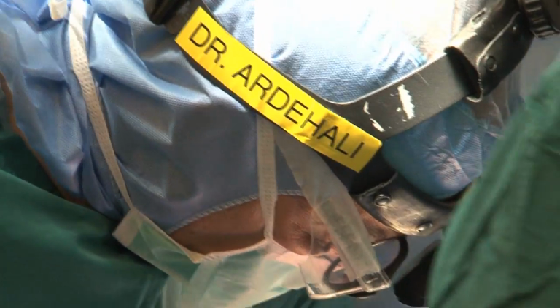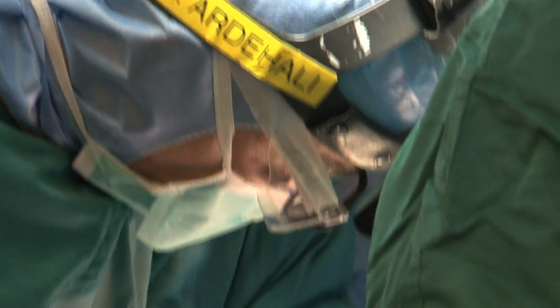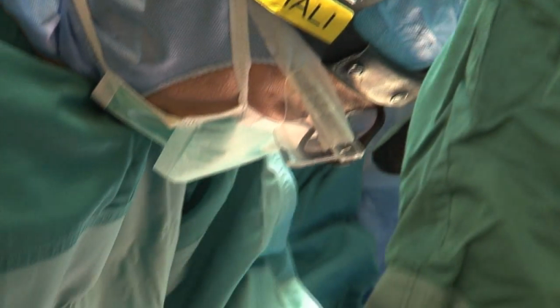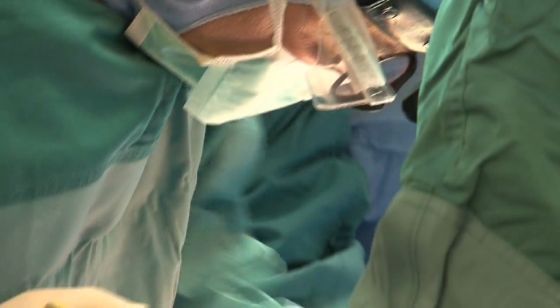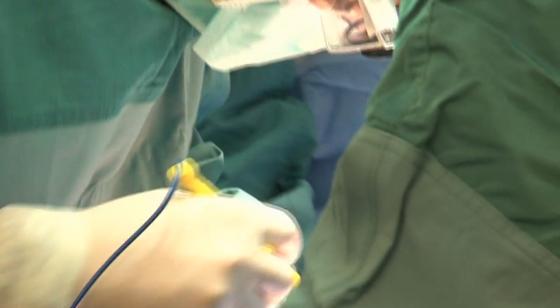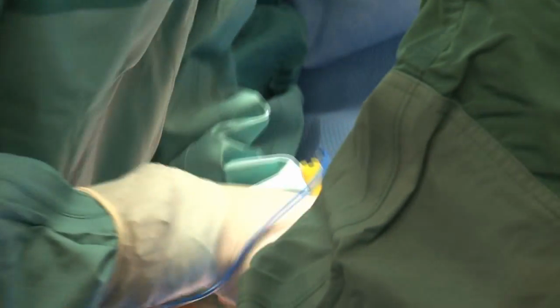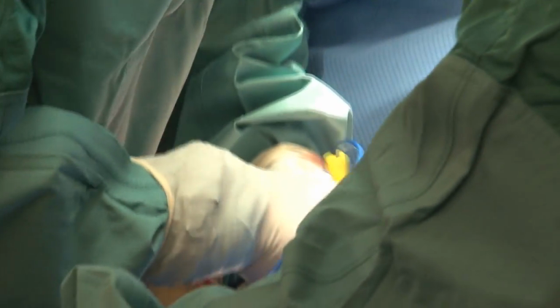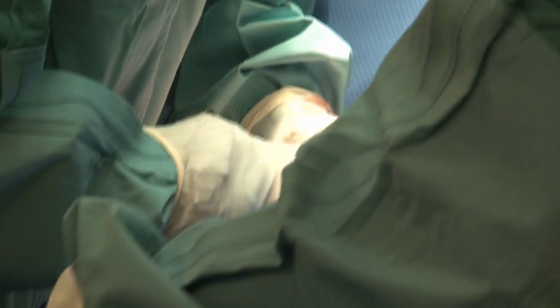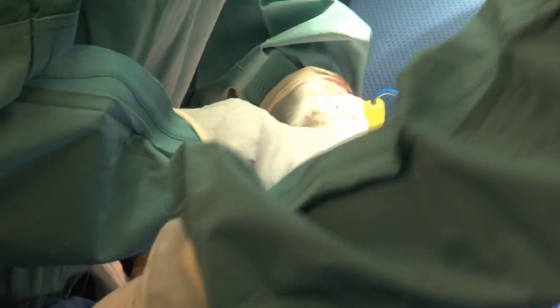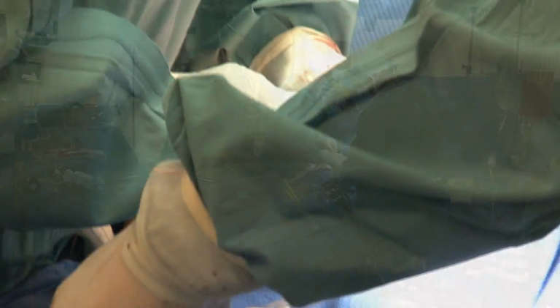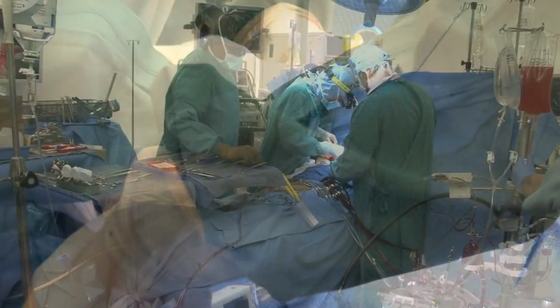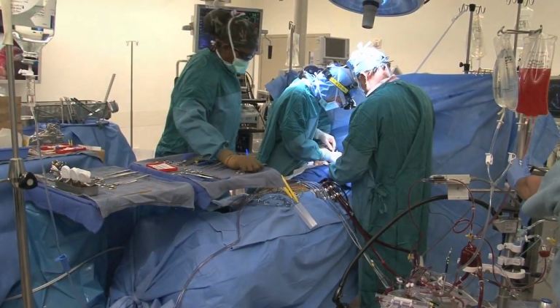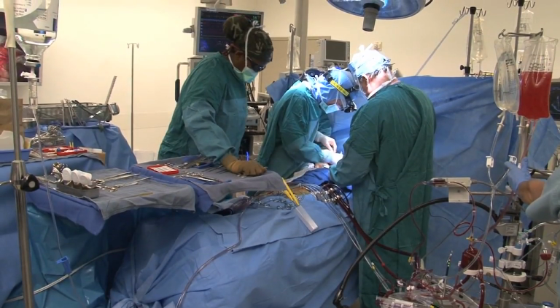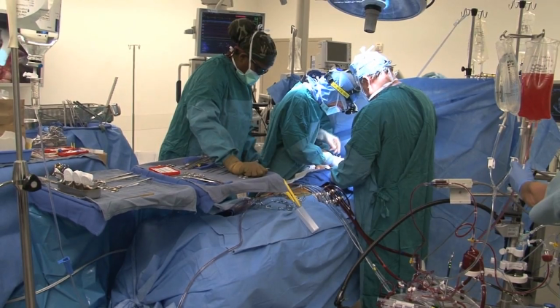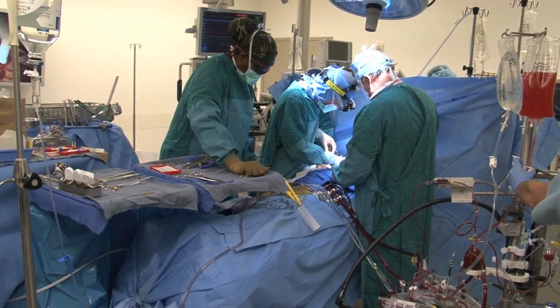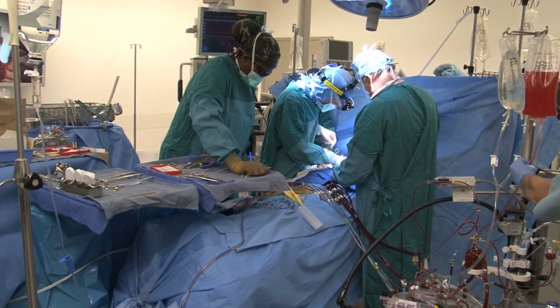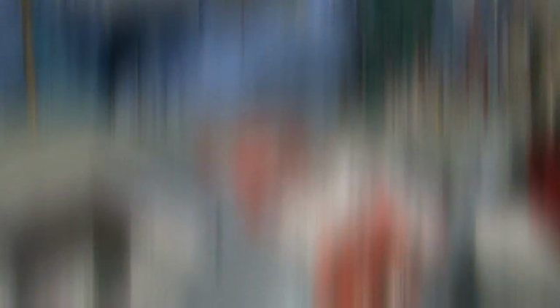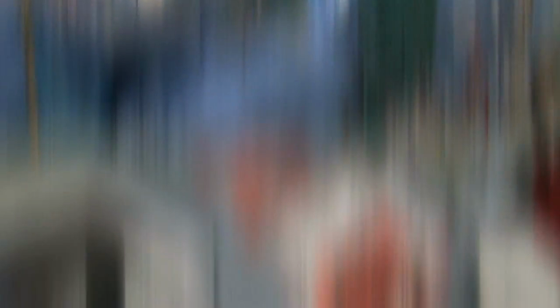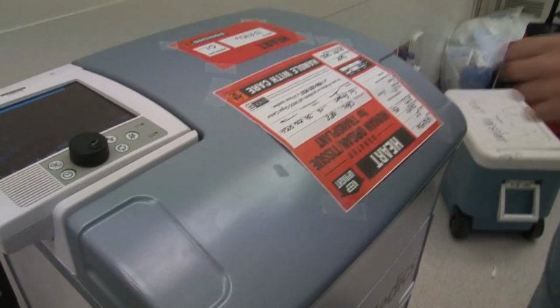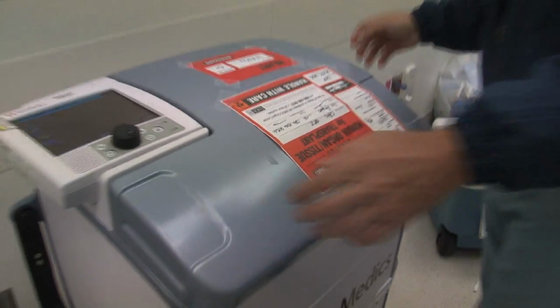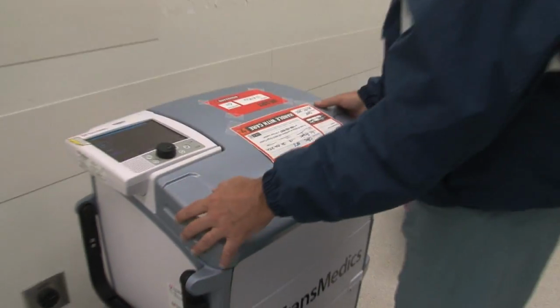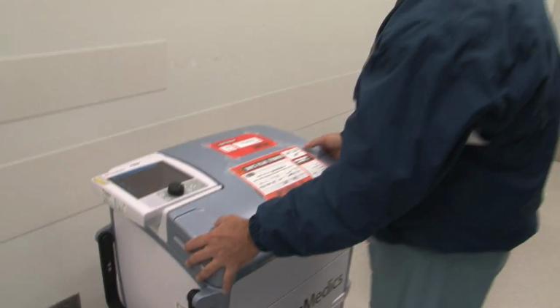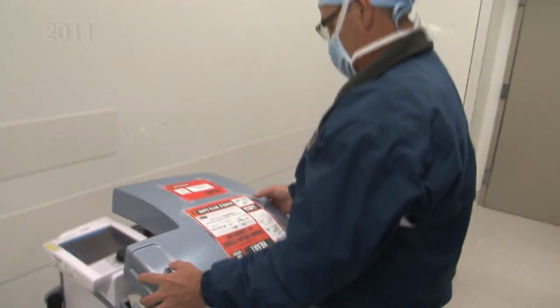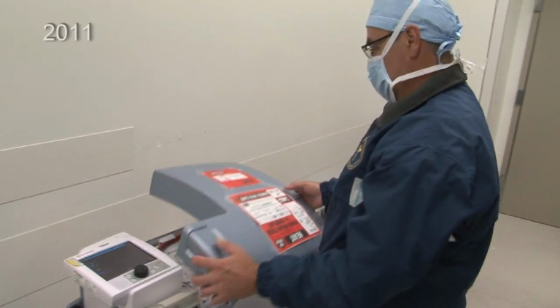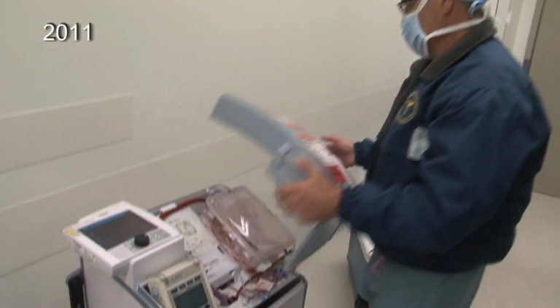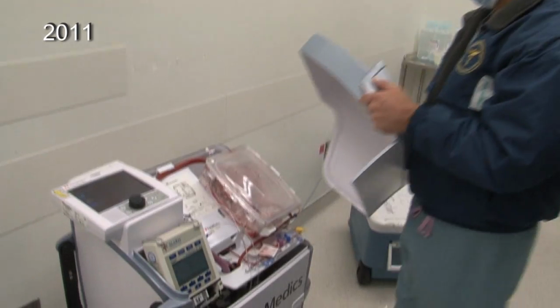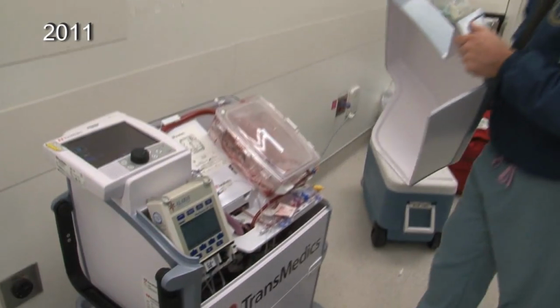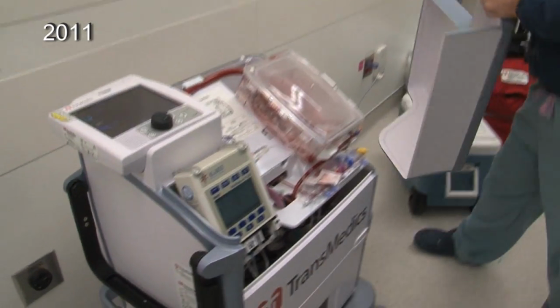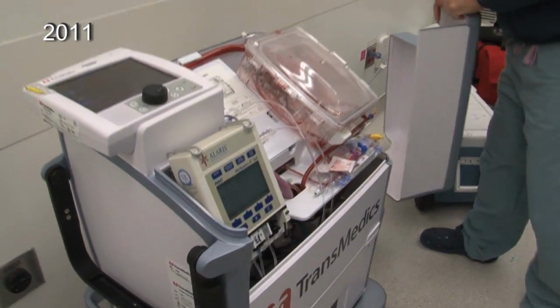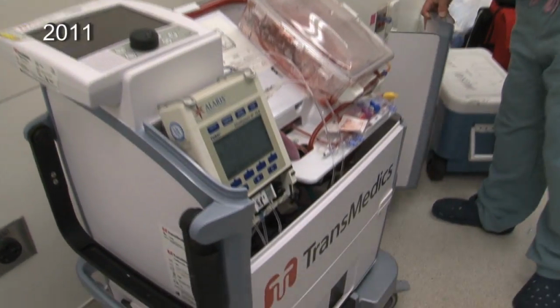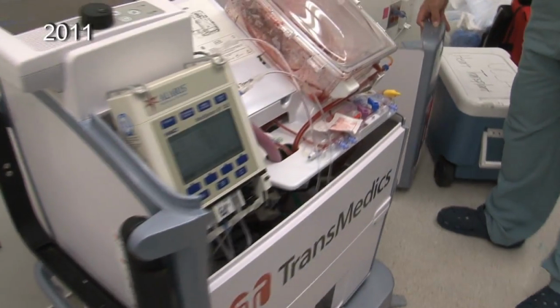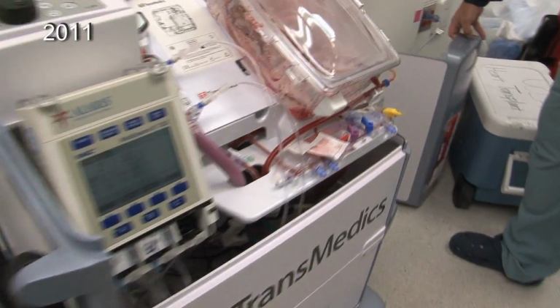This new breathing lung technology is now in the pivotal phase of a worldwide clinical trial. It comes on the heels of a similar breakthrough technology at UCLA, where doctors transport warm, nourished, beating hearts.